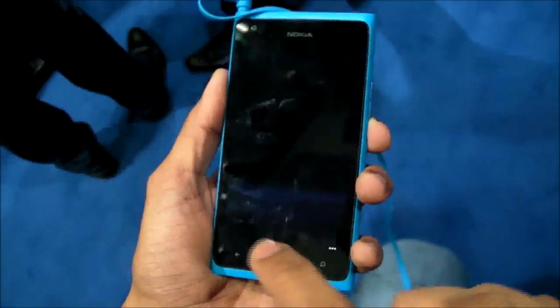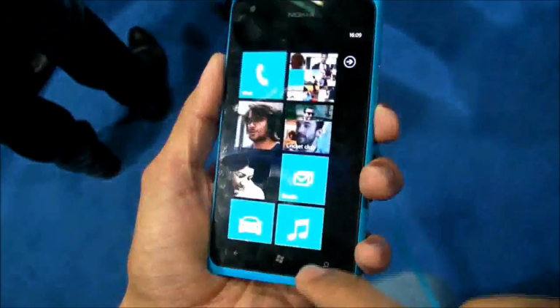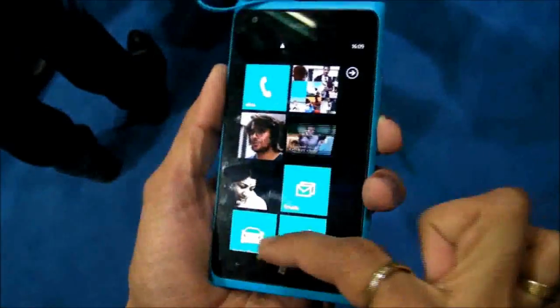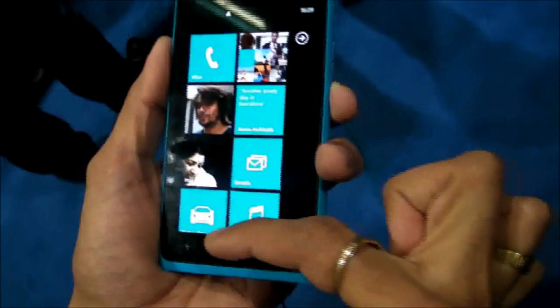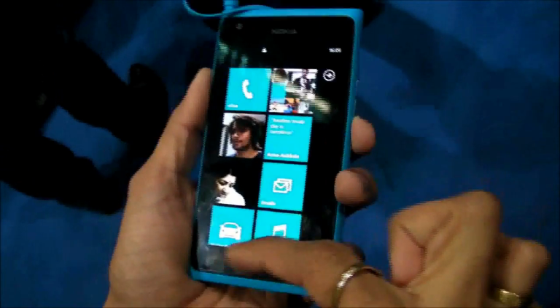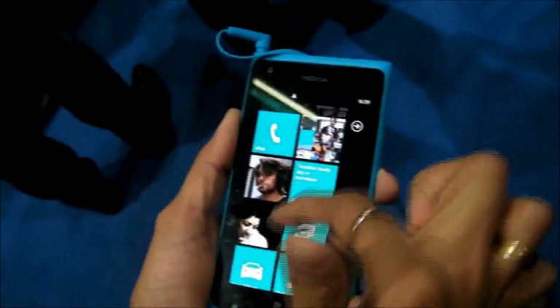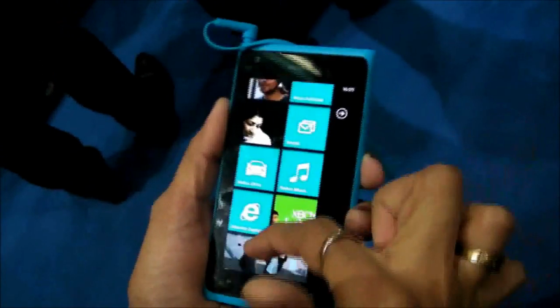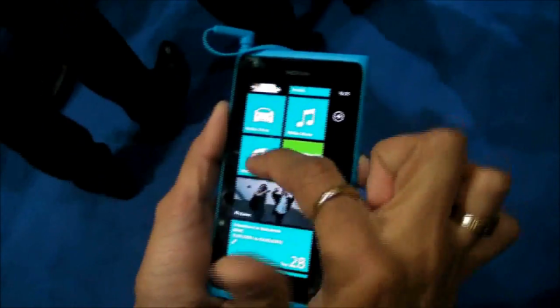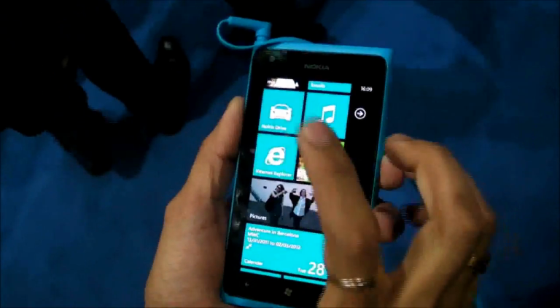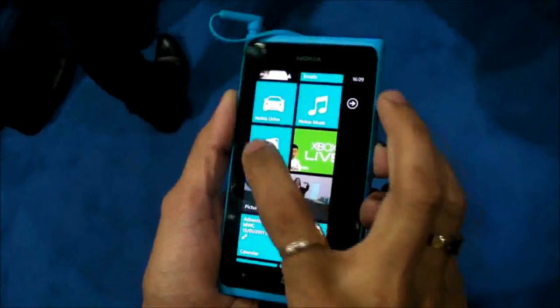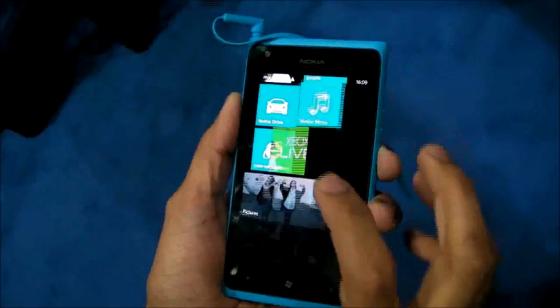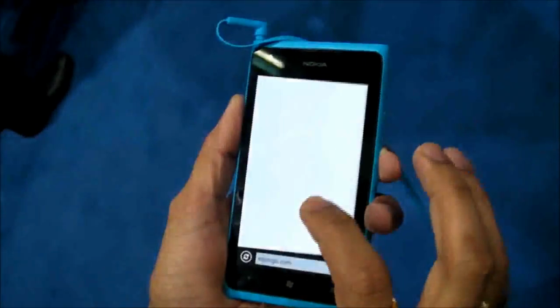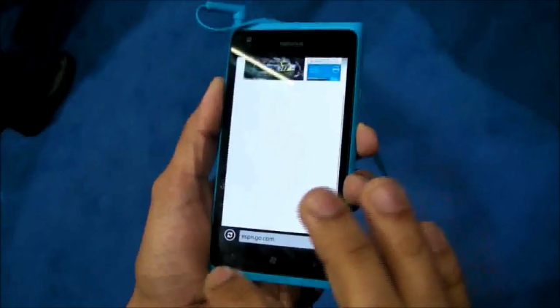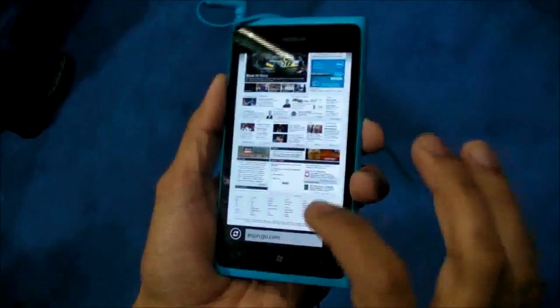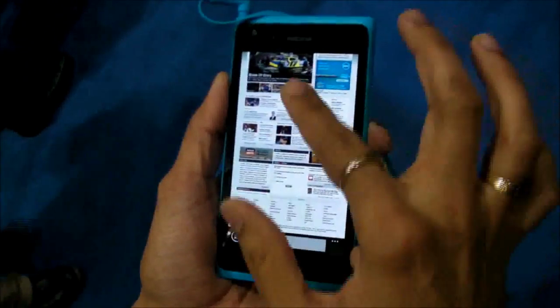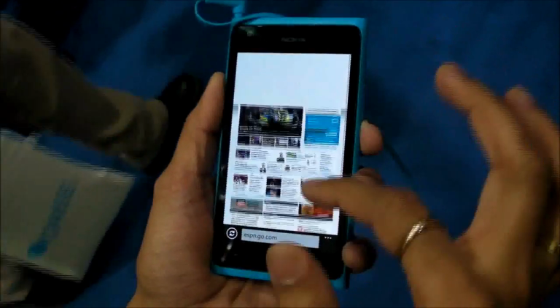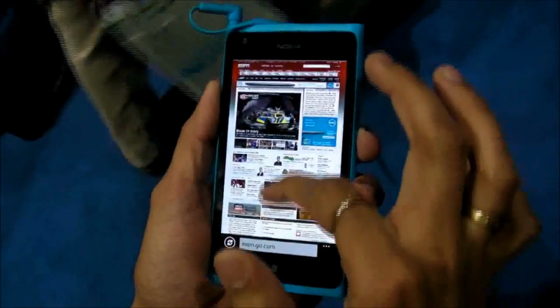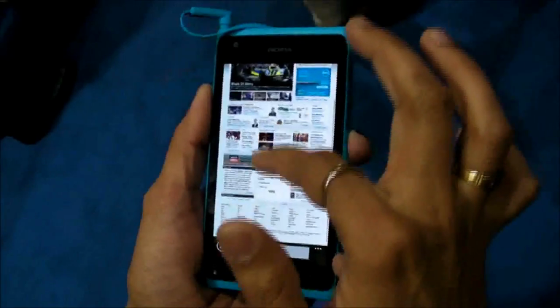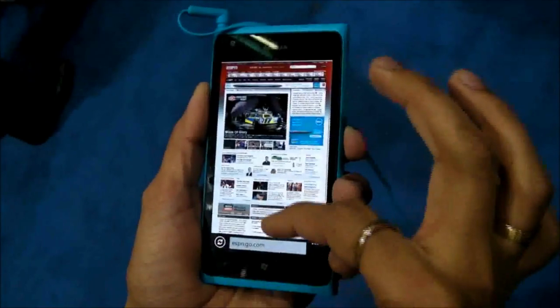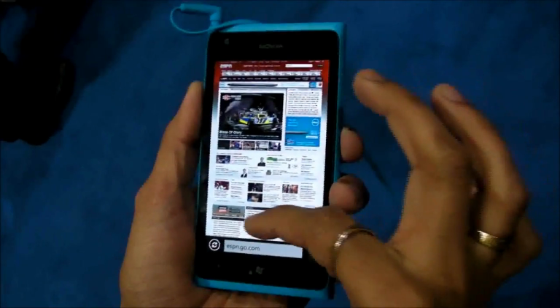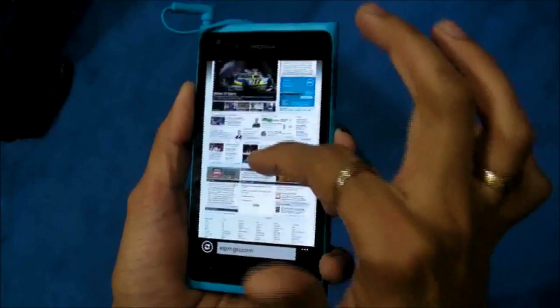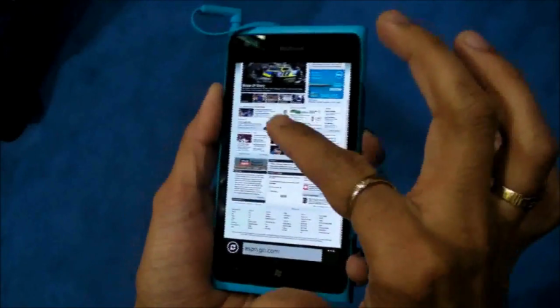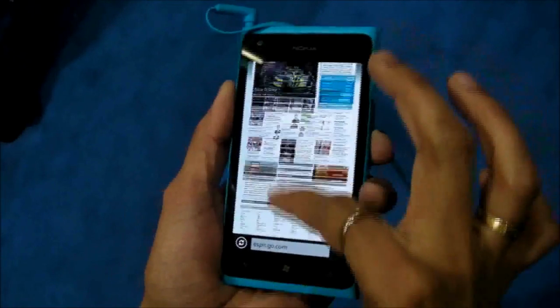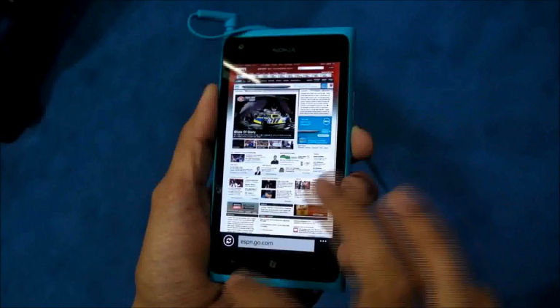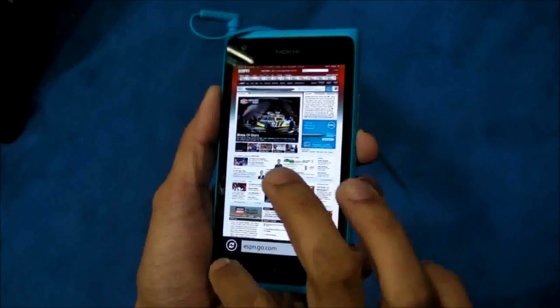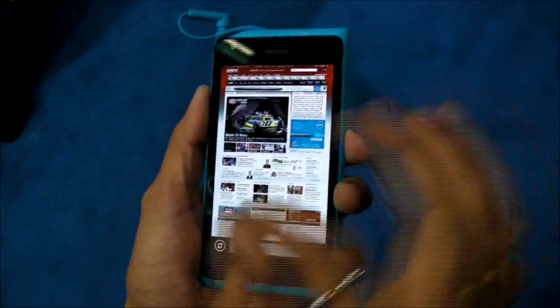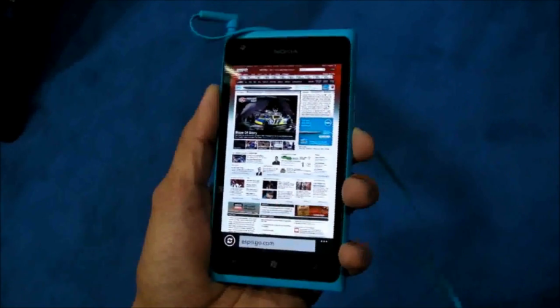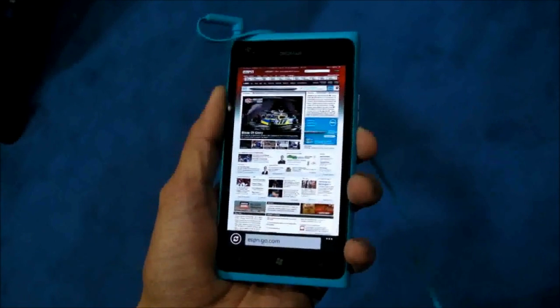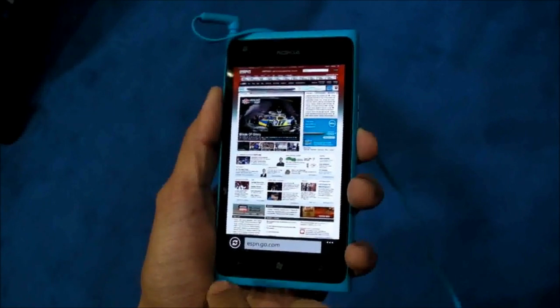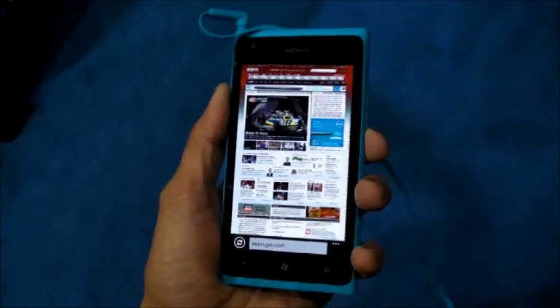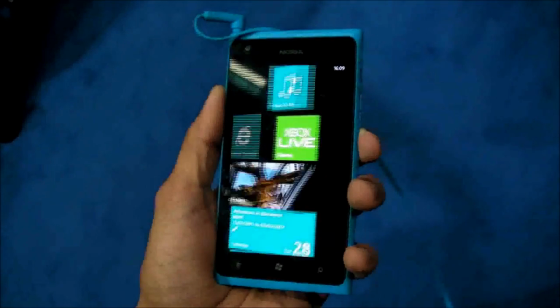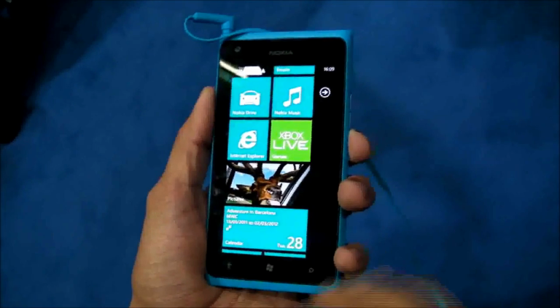If you go back to the main menu, it has the Internet Explorer 9 browser — very, very fast. As you can see on your screen, it opens ESPN.go.com very fast and renders the exact same experience that you get on your desktop.